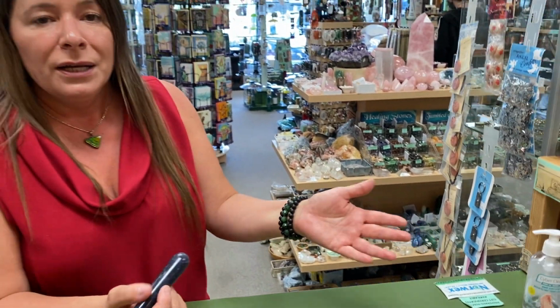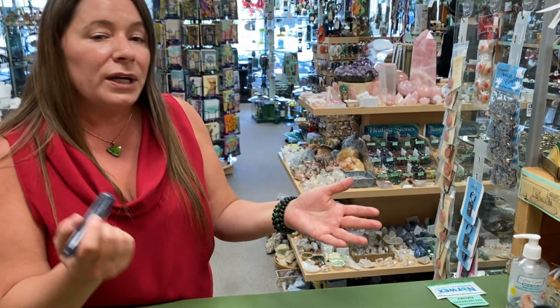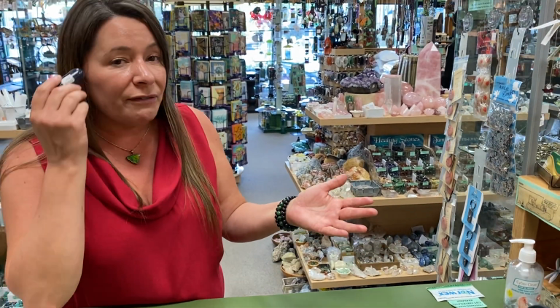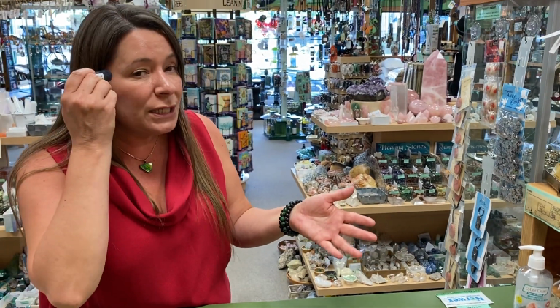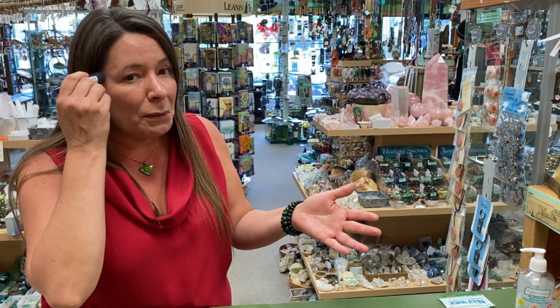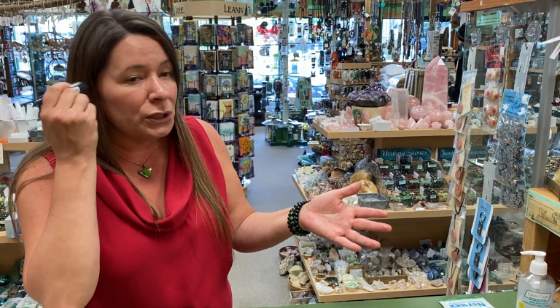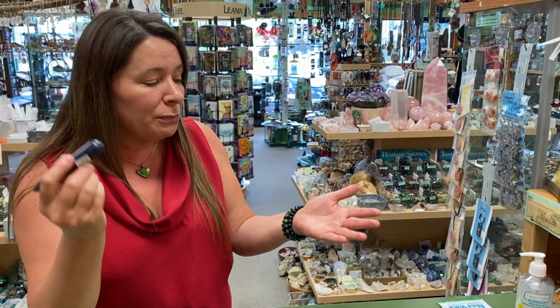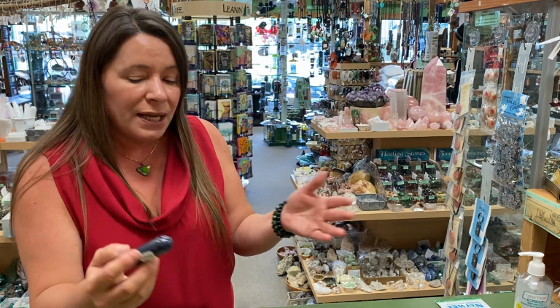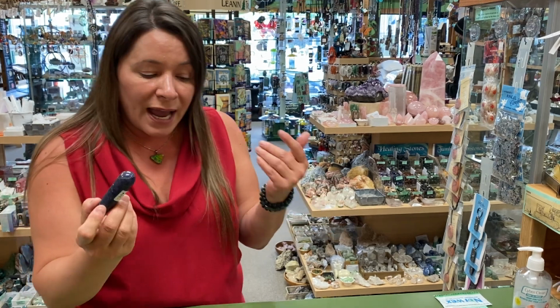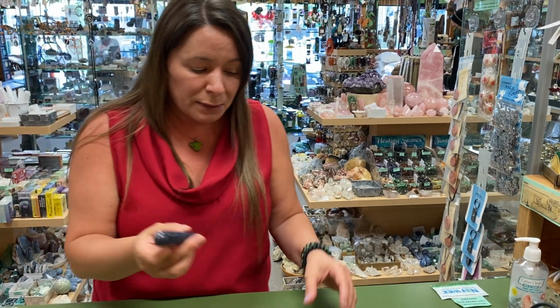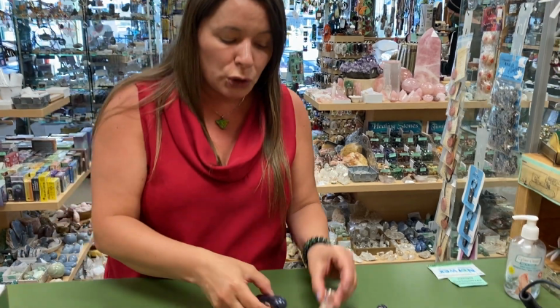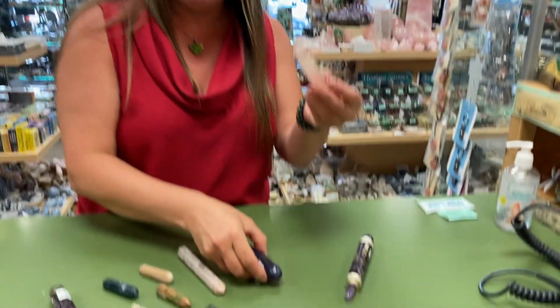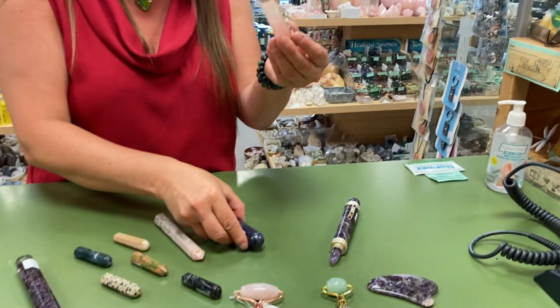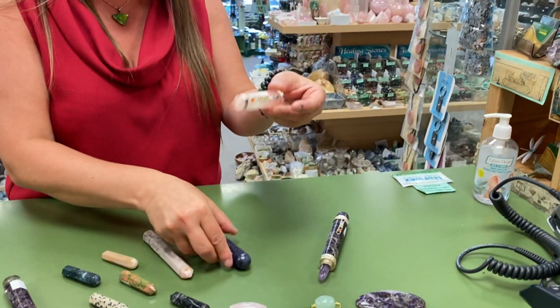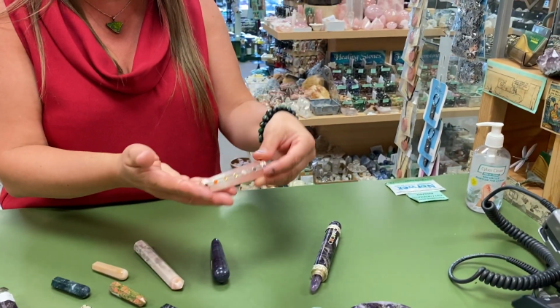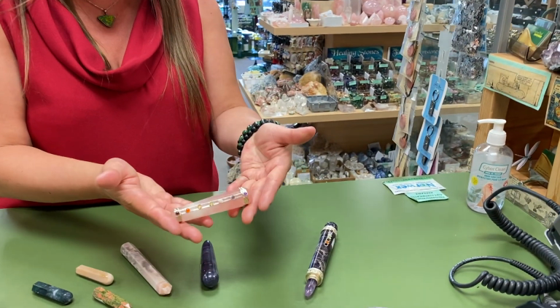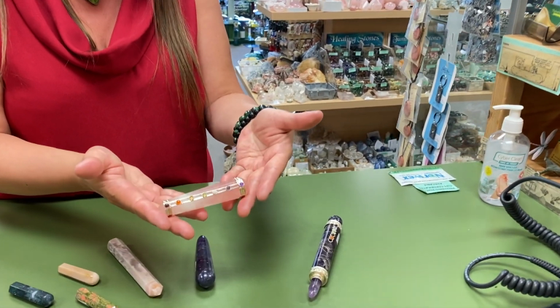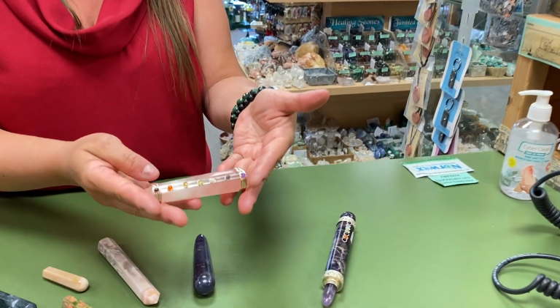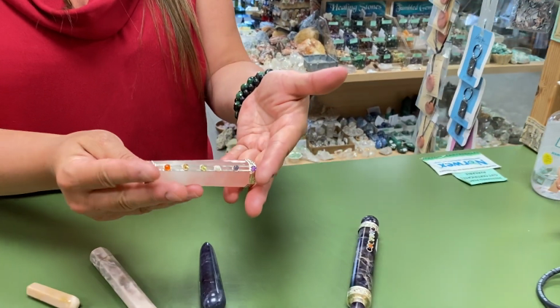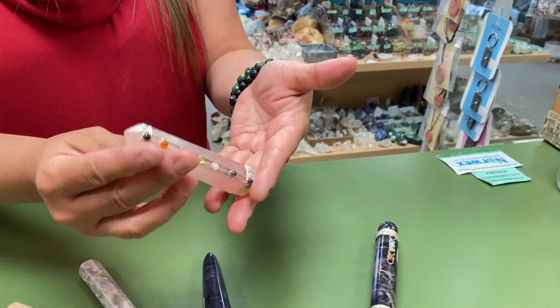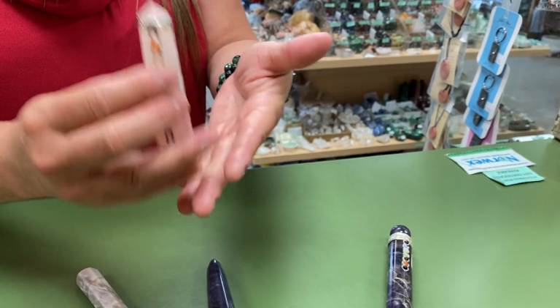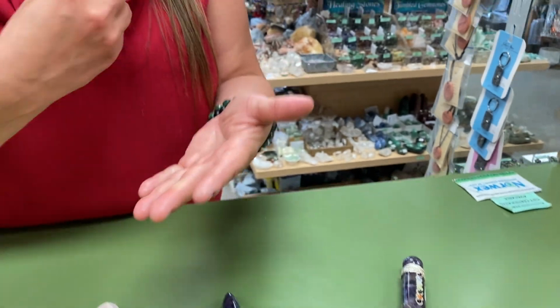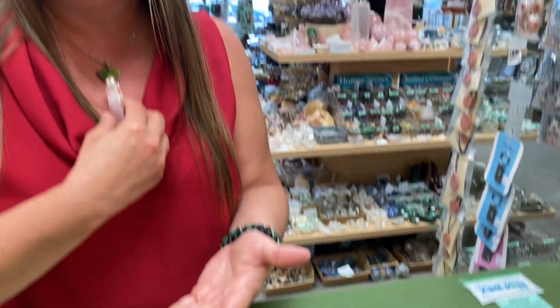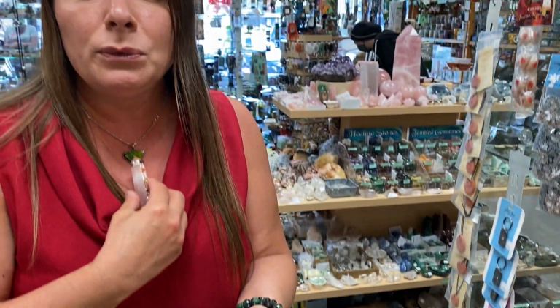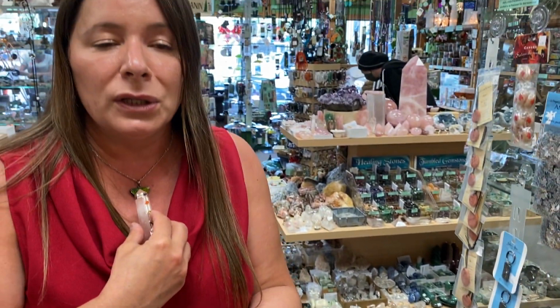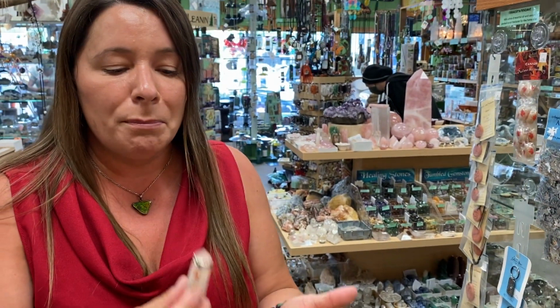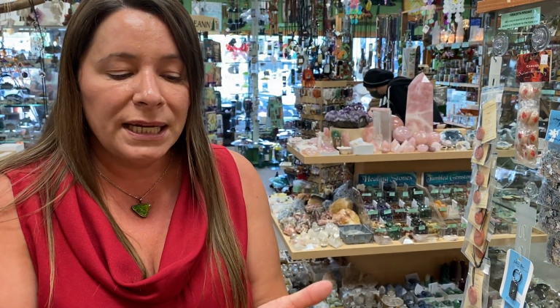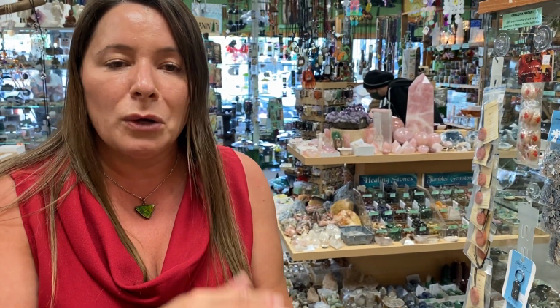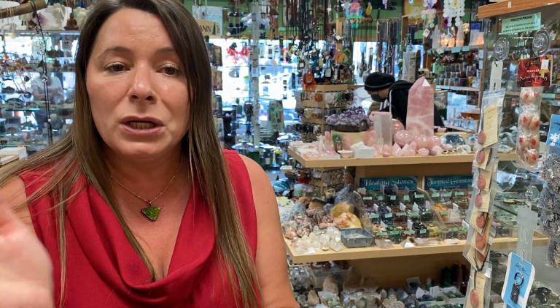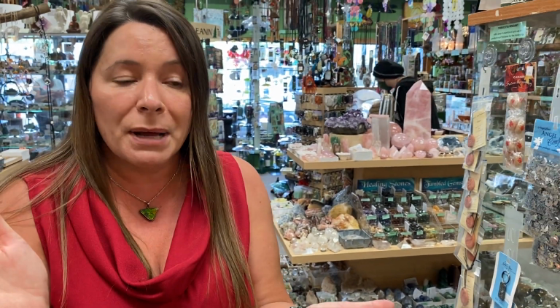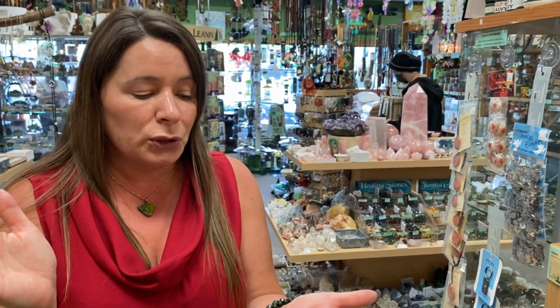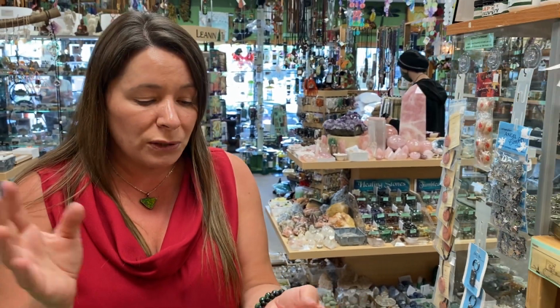They're great if you have headaches for rubbing onto your temples. And some of these chakra wands are great for meditating with when you can lay them on your thymus gland while you're laying down meditating, to help clear and balance your chakras.